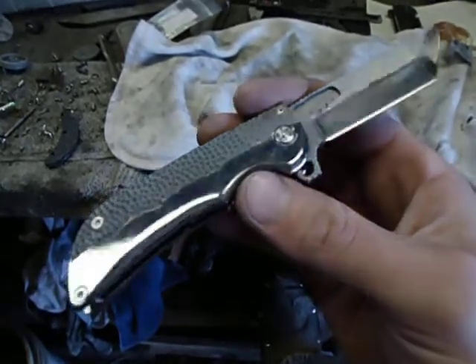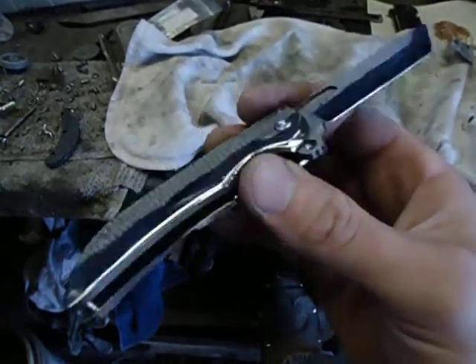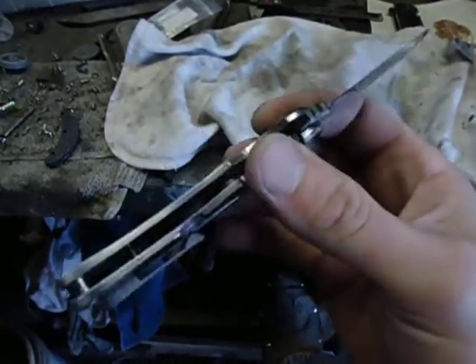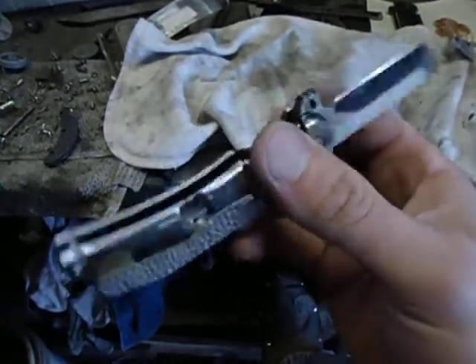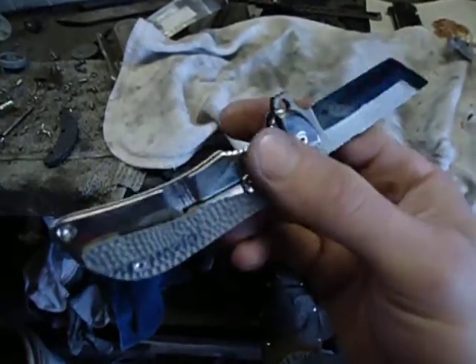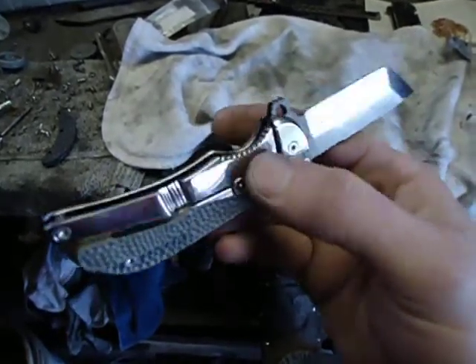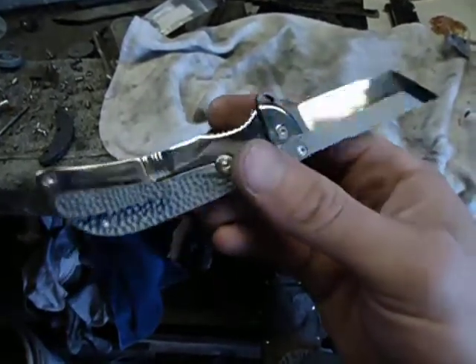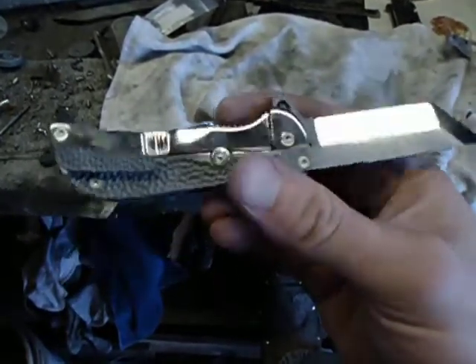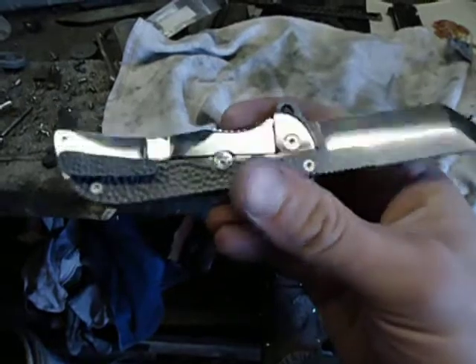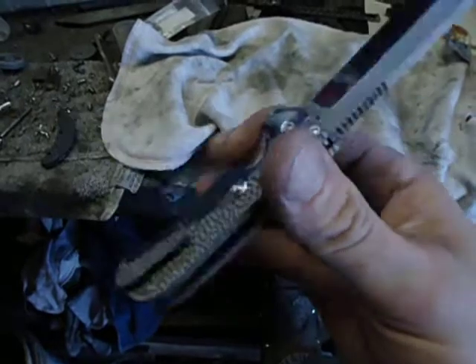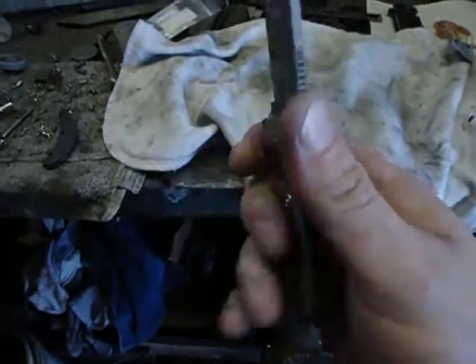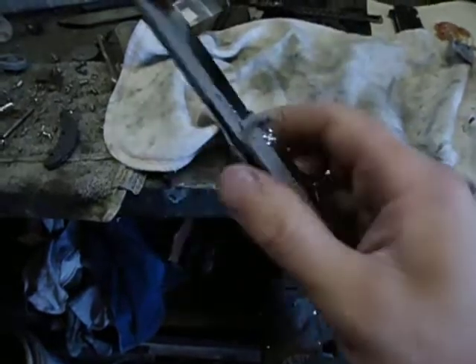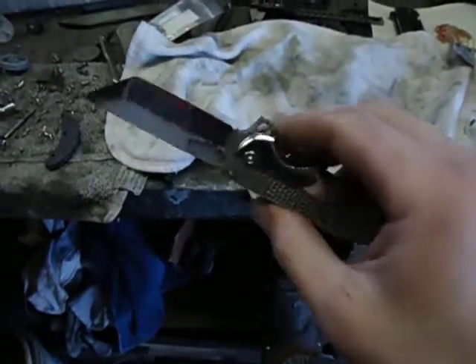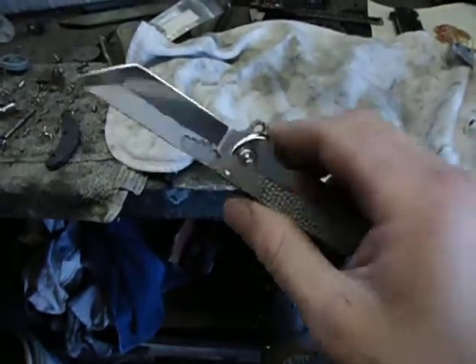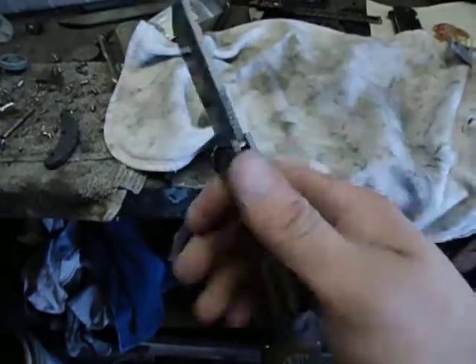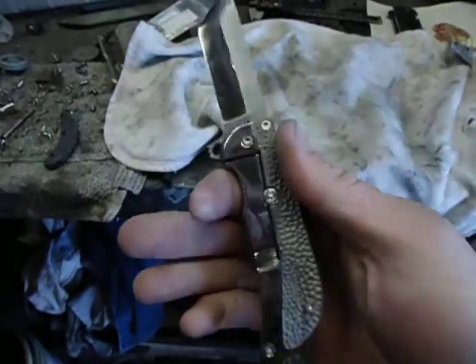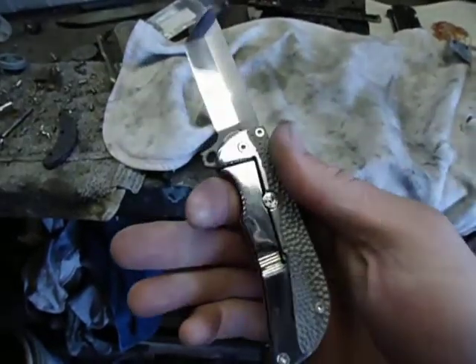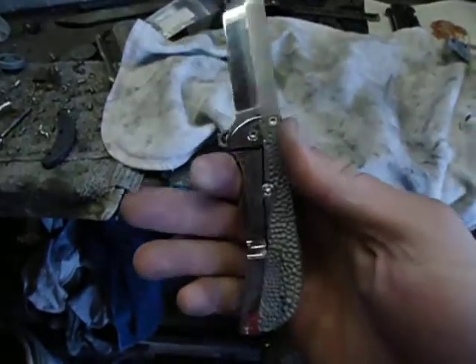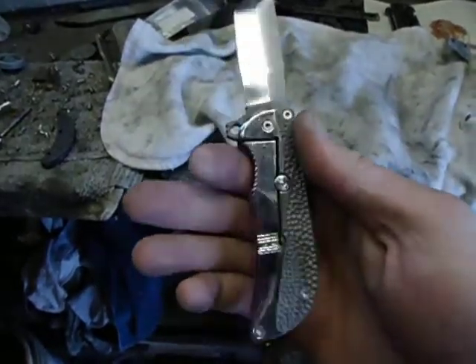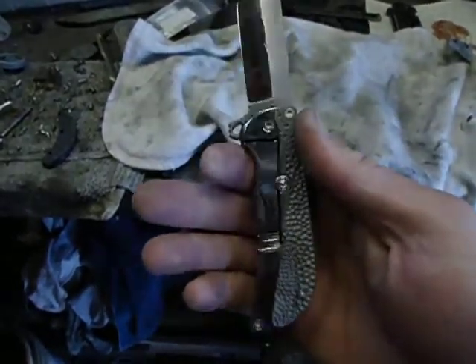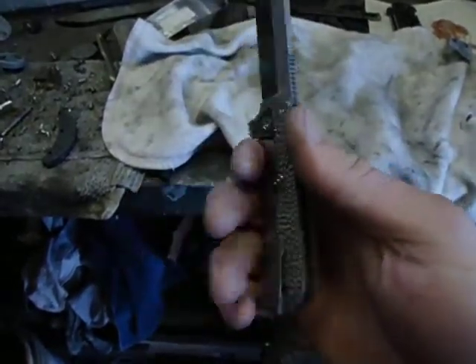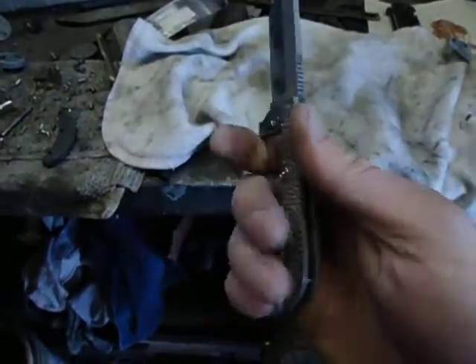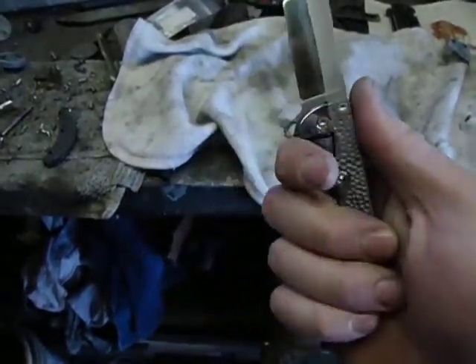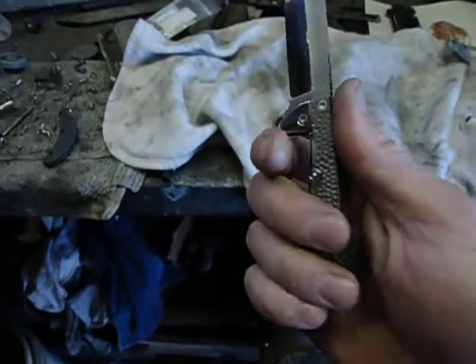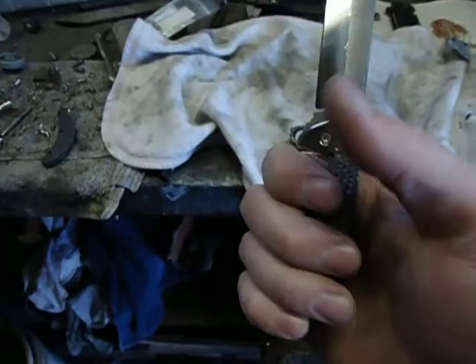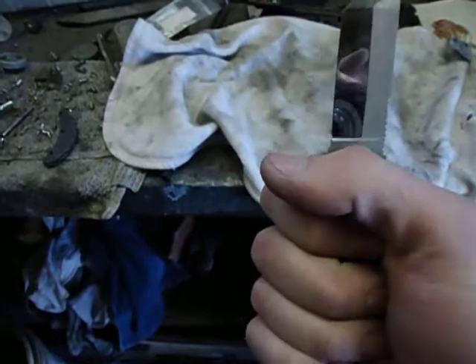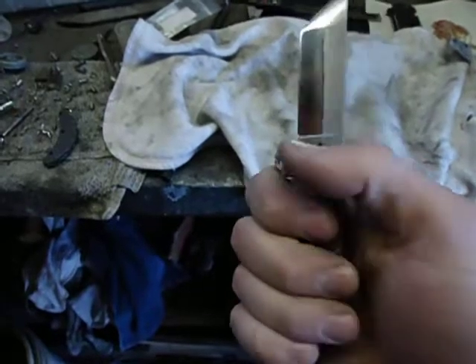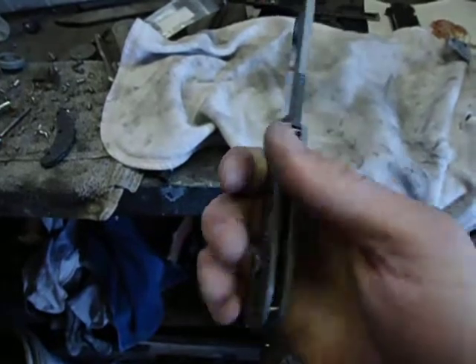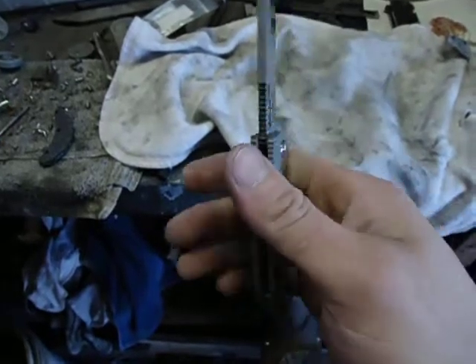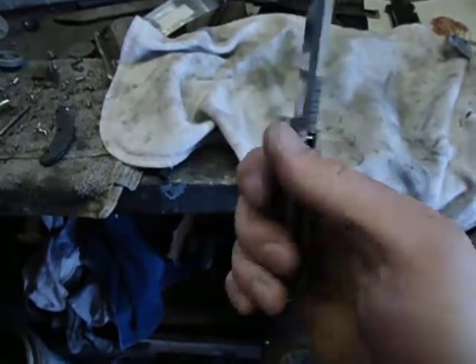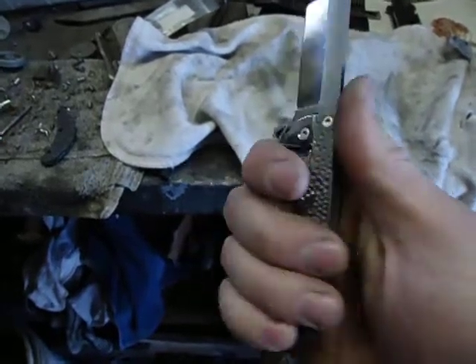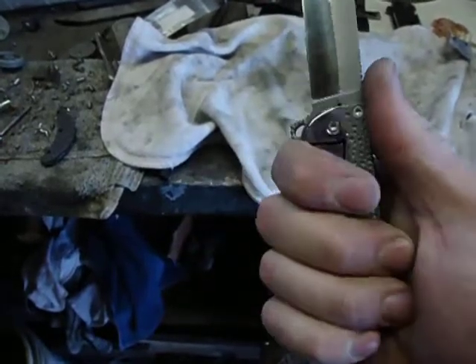I dig M390. On this little knife, the blade is three inches. The handle is right about almost four inches.